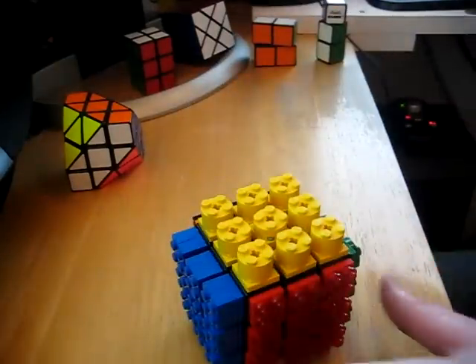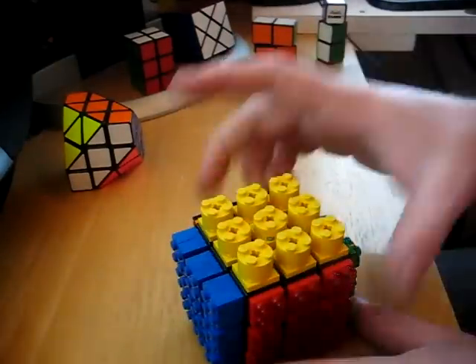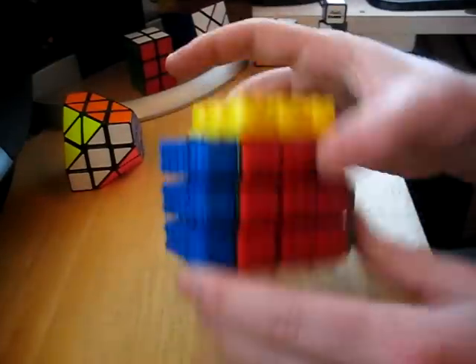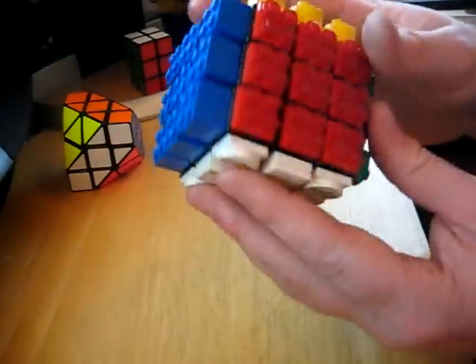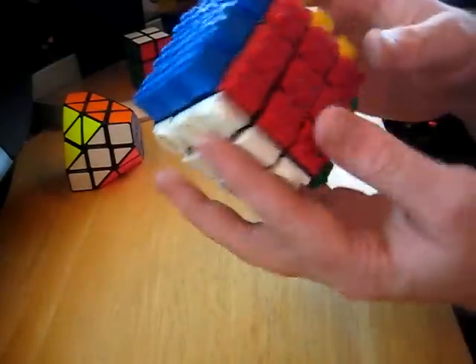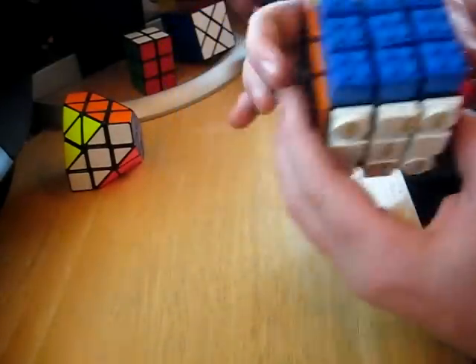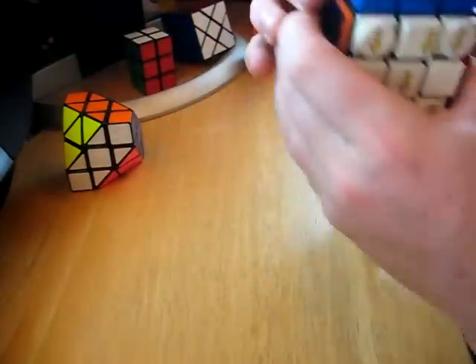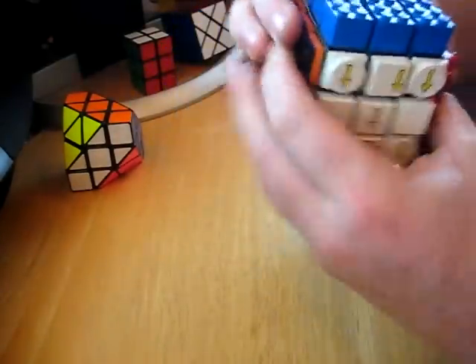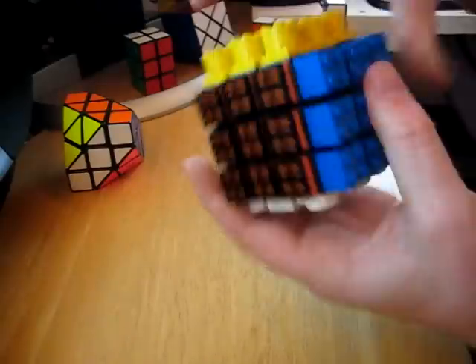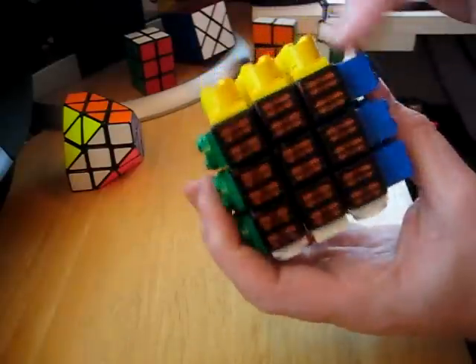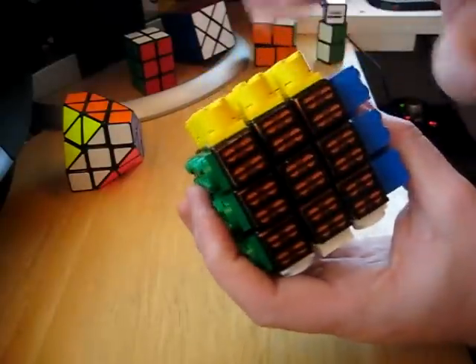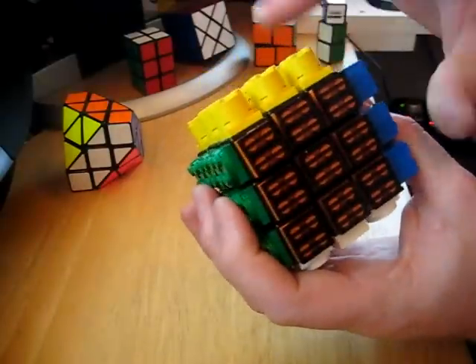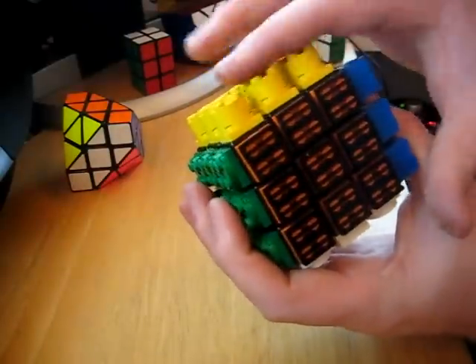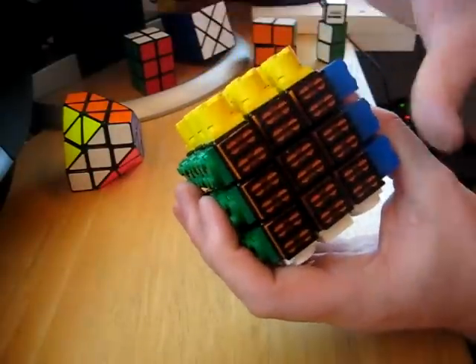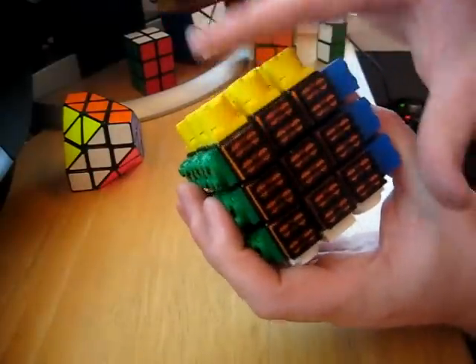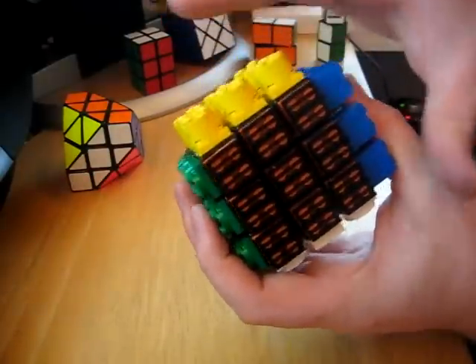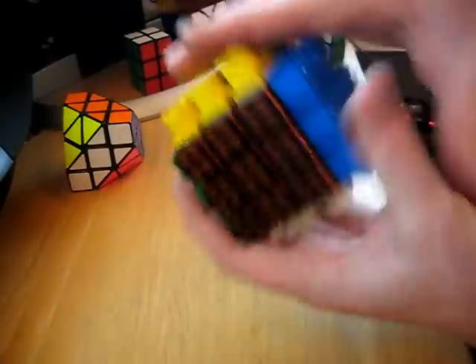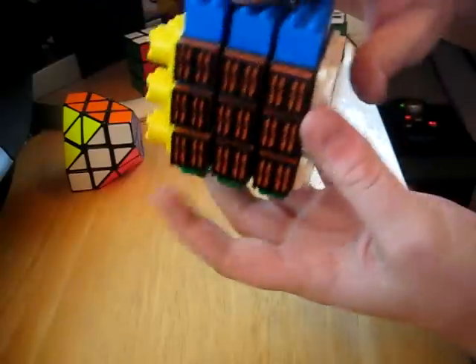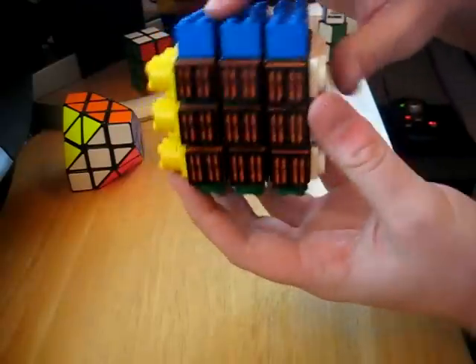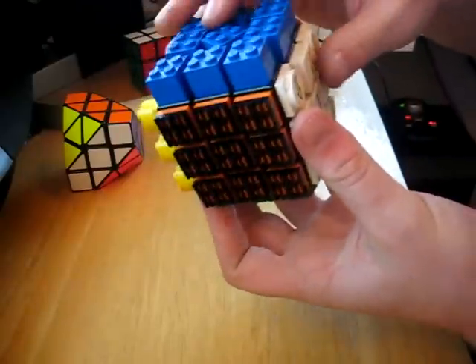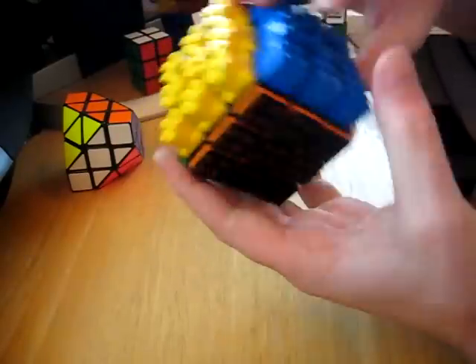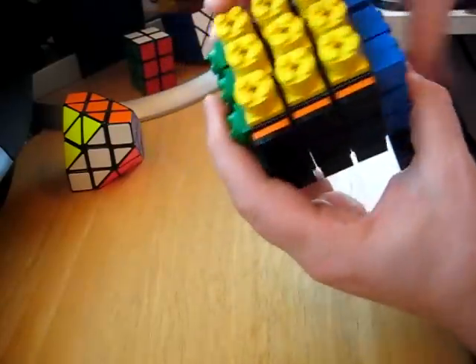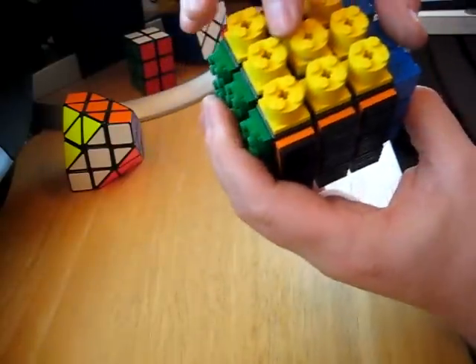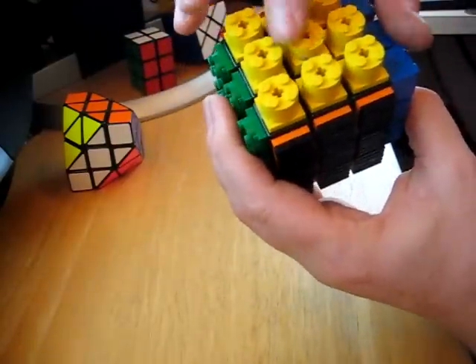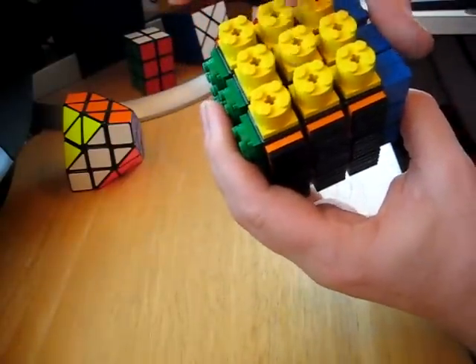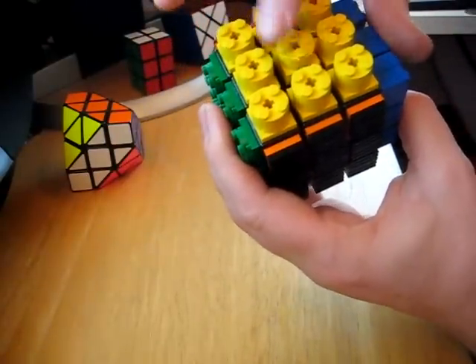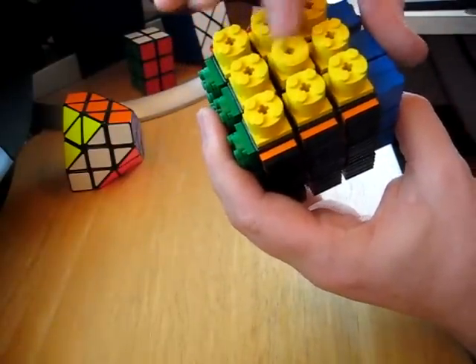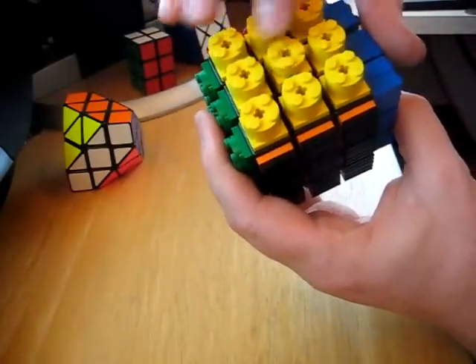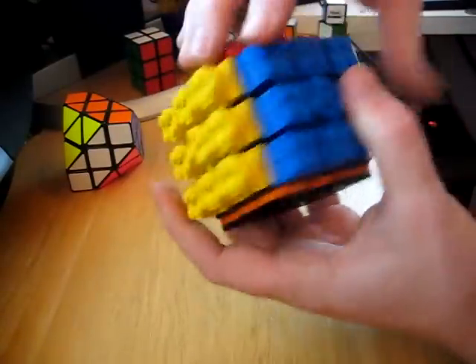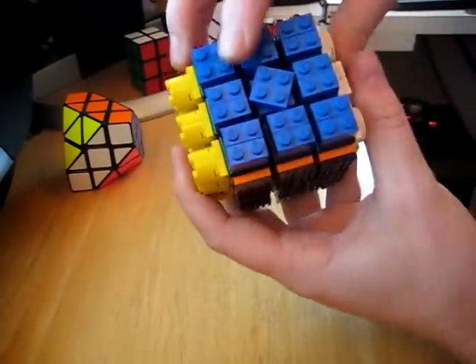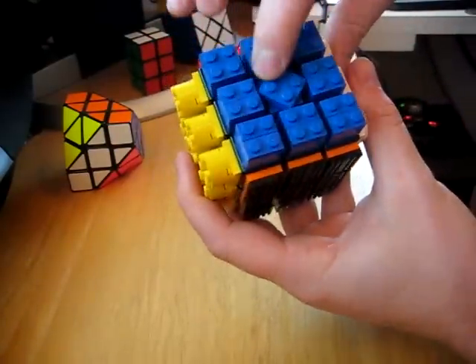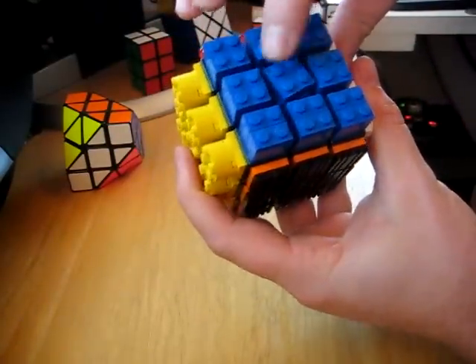Here you can see I'm done customizing it. I raised a couple pieces on a couple sides — the yellow side is raised, the blue side is raised. I put a little spinny piece here on the yellow and also here on the blue.